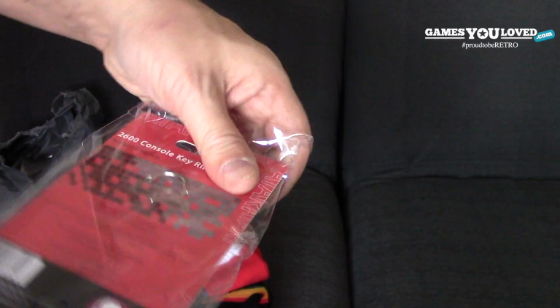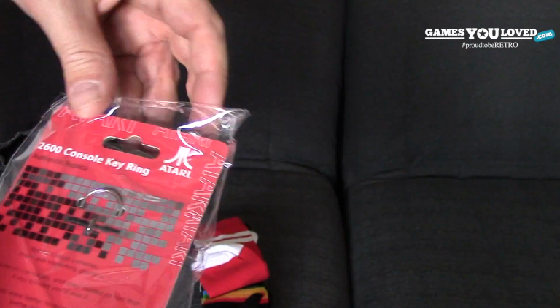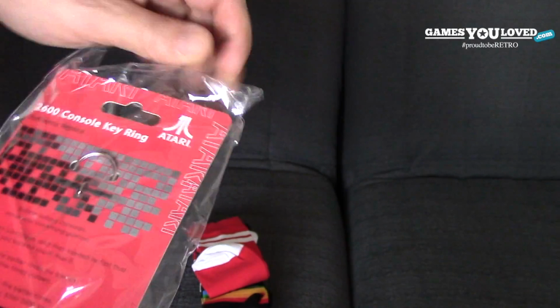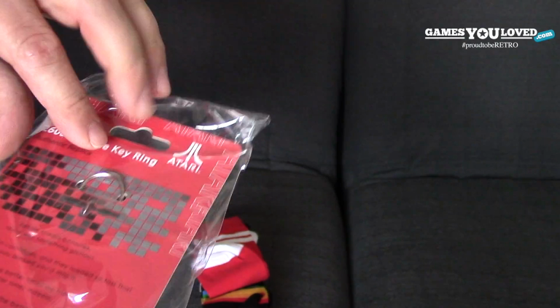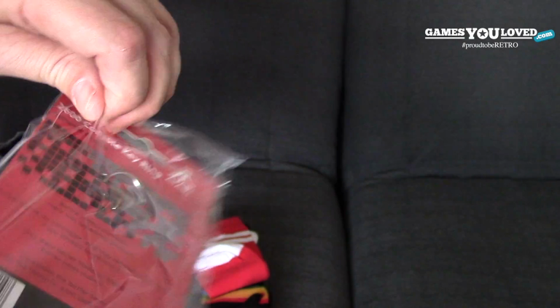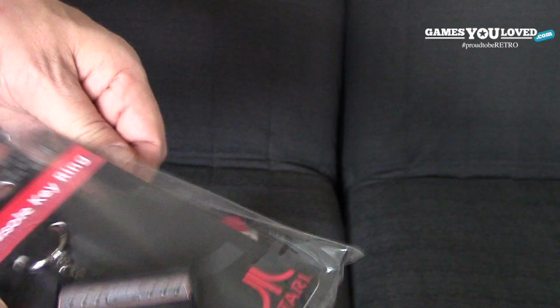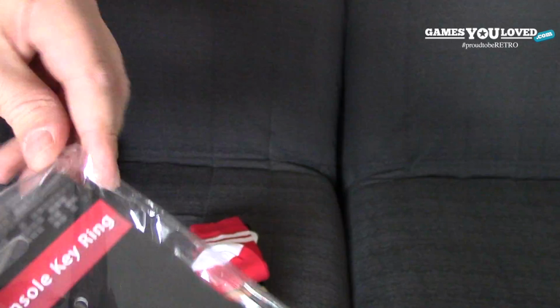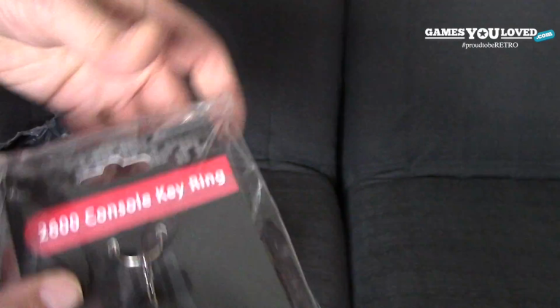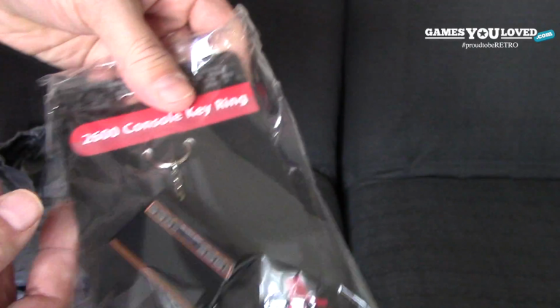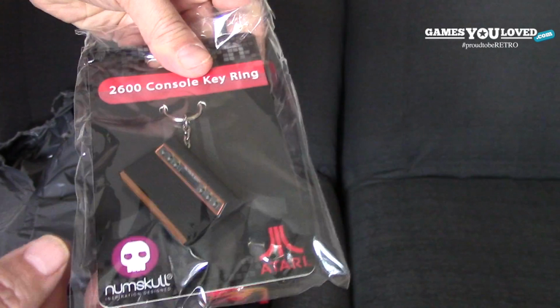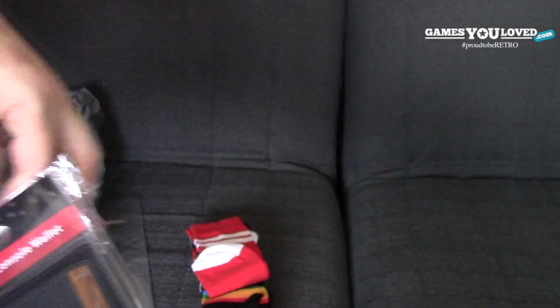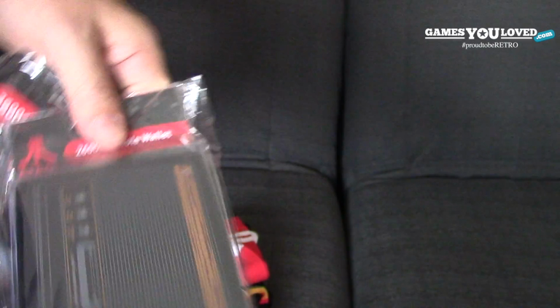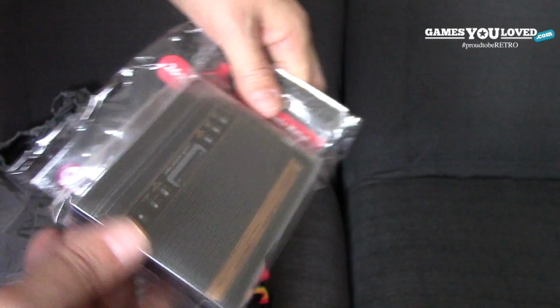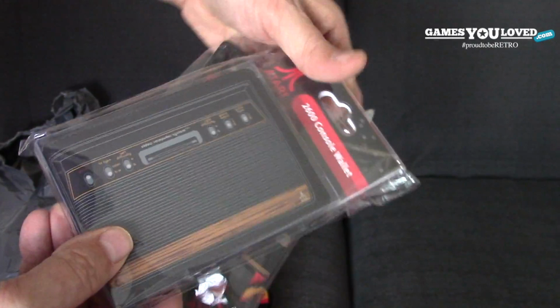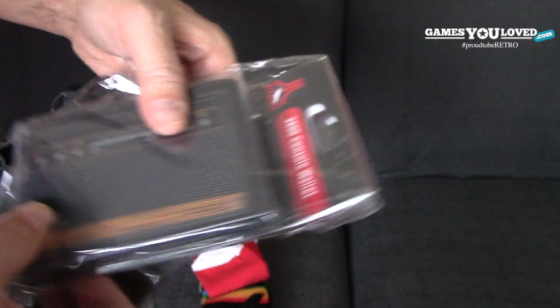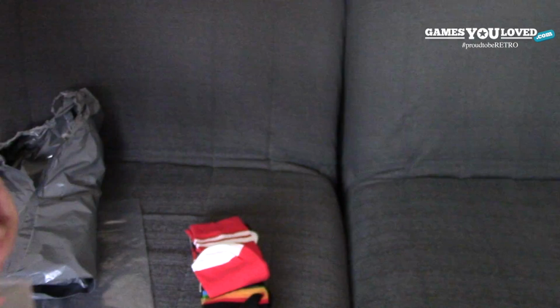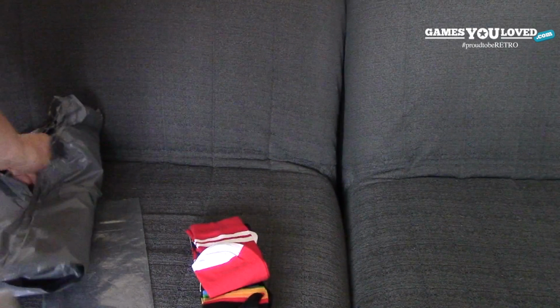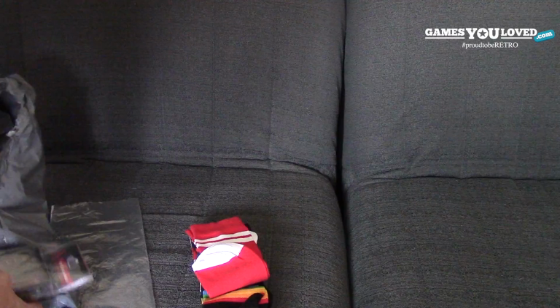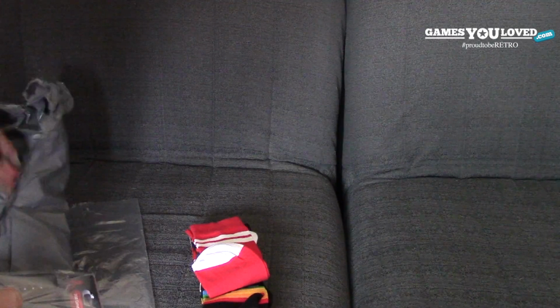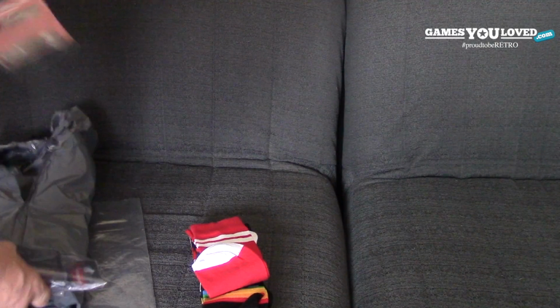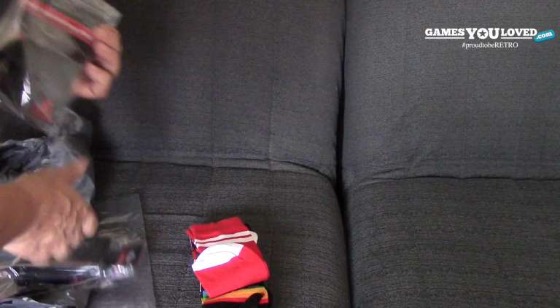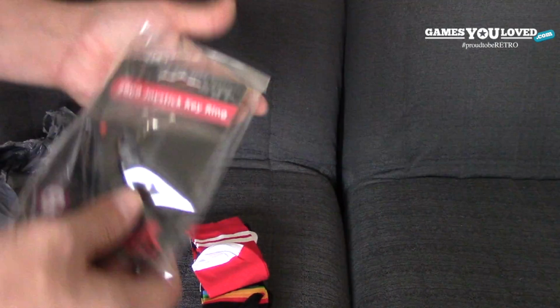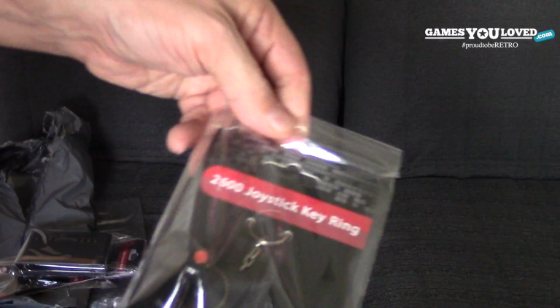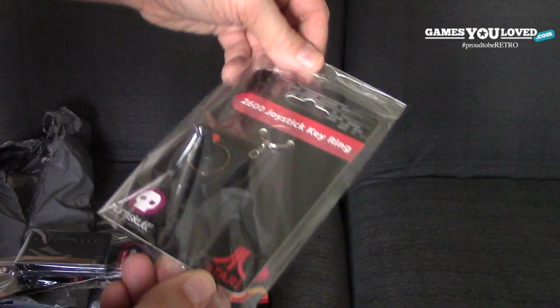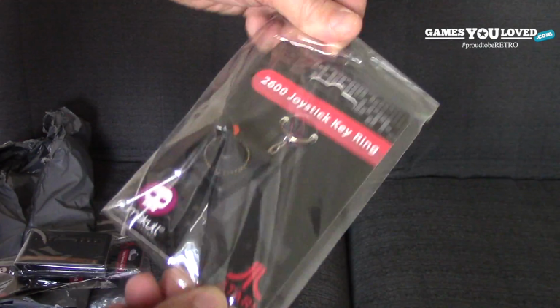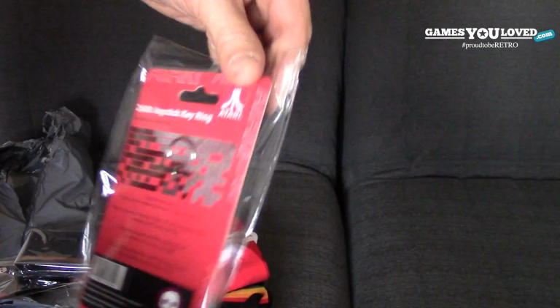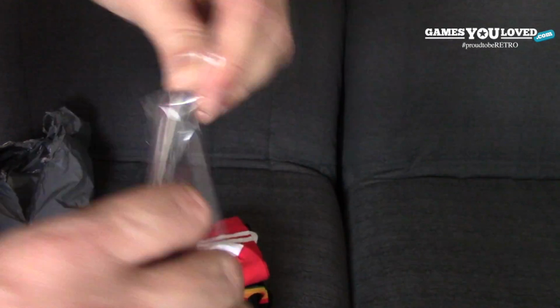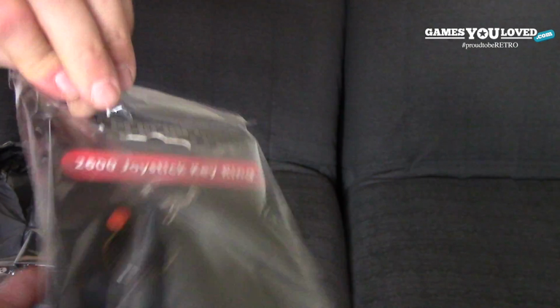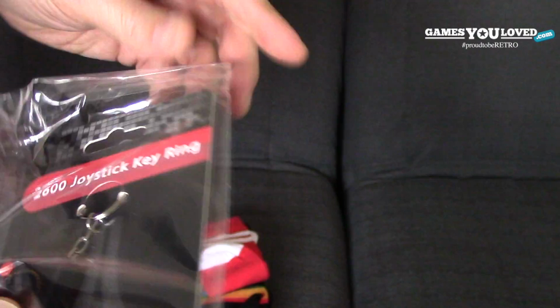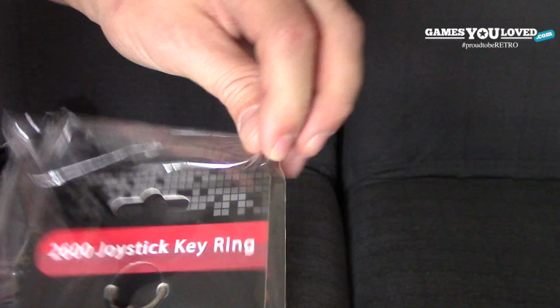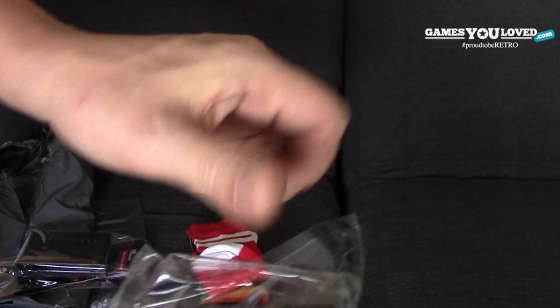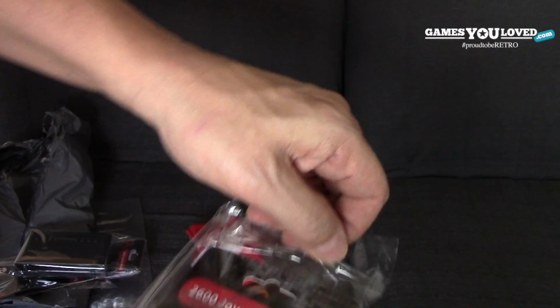This is pretty cool — we've seen obviously other consoles being done, but the actual keyring for the Atari 2600. We'll have a look at these properly; just showing you them briefly. Let's open up this joystick keyring.